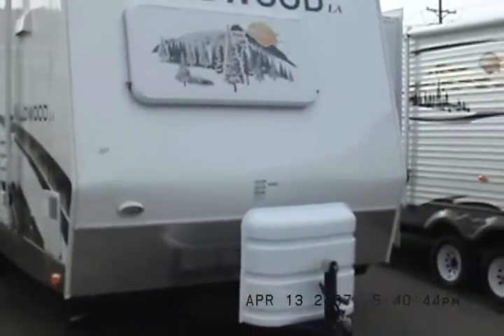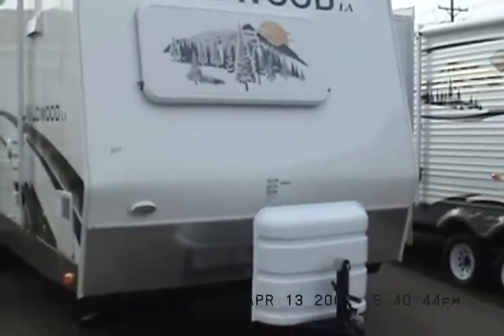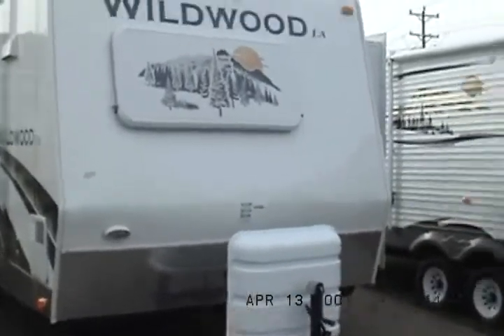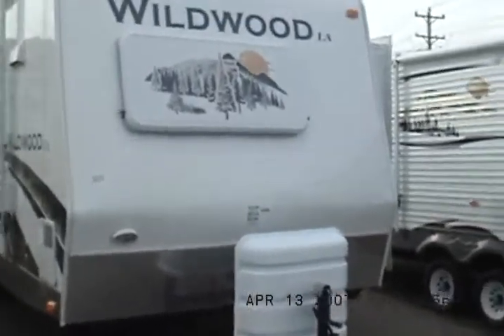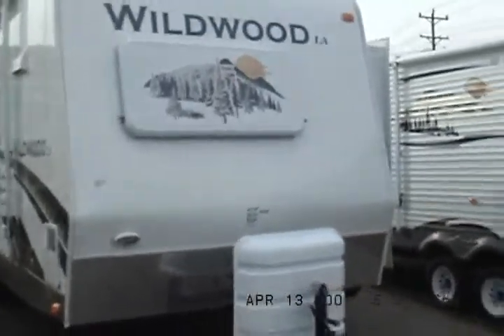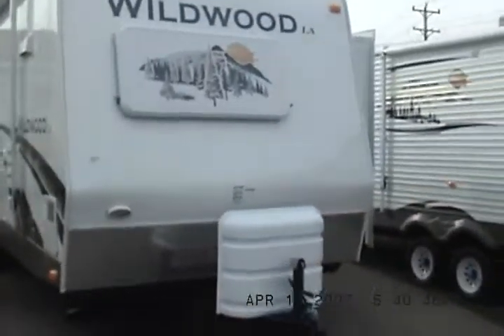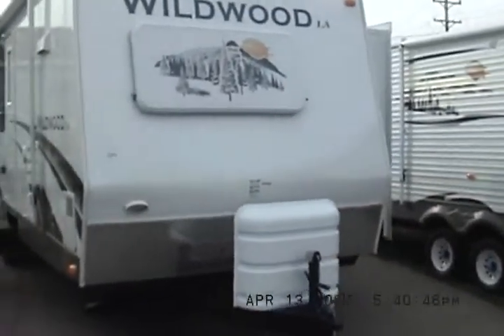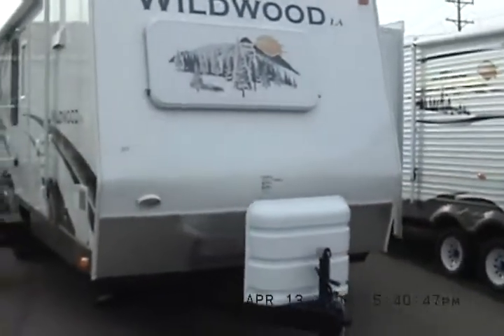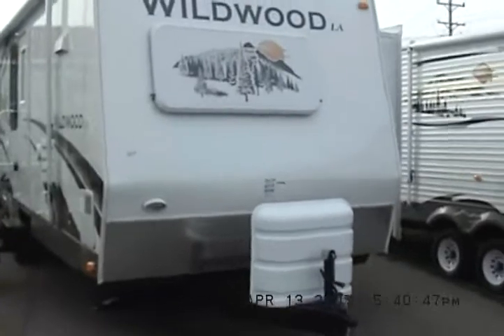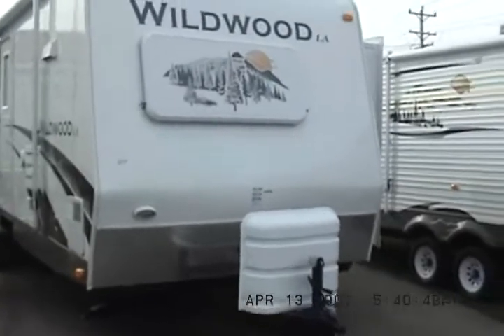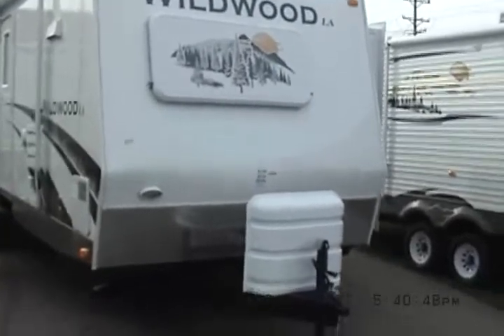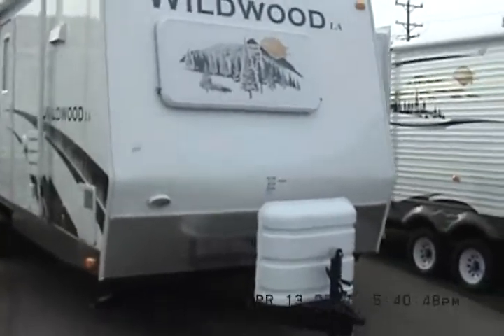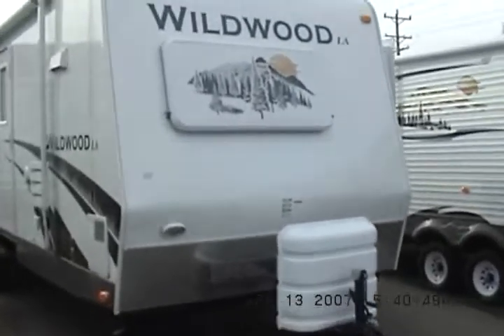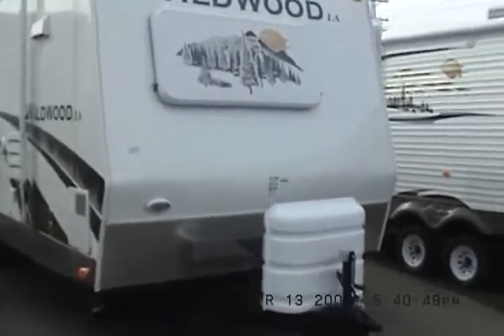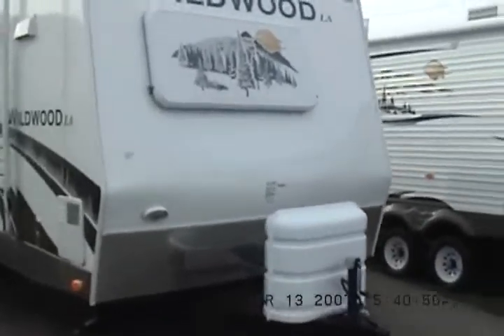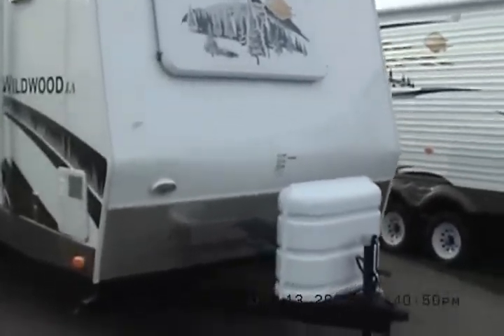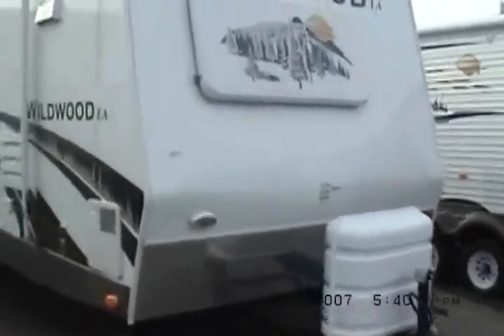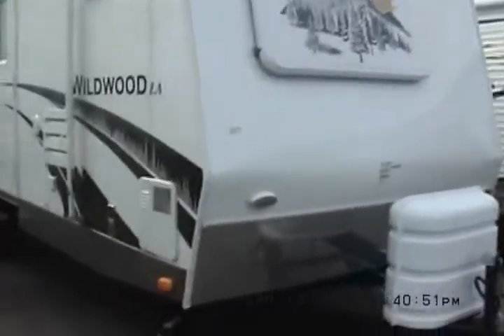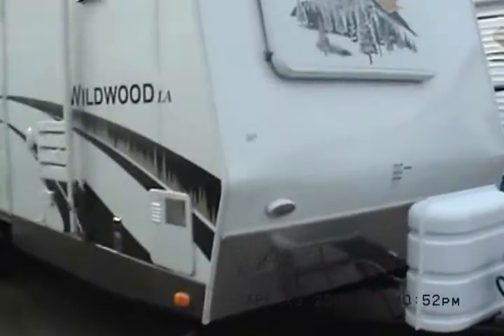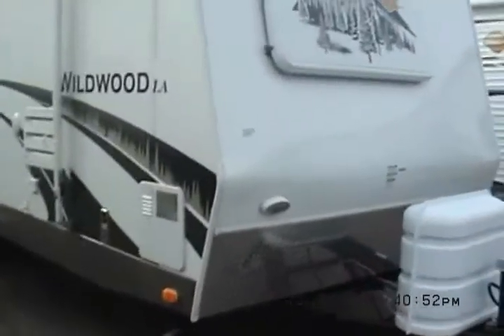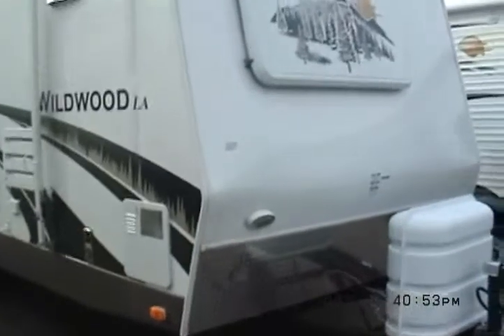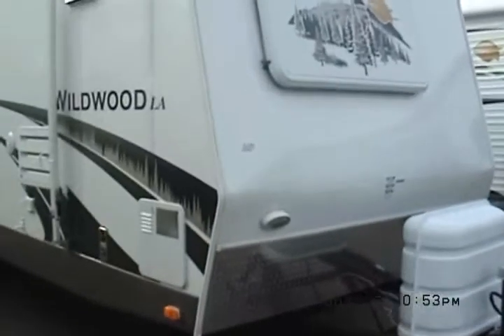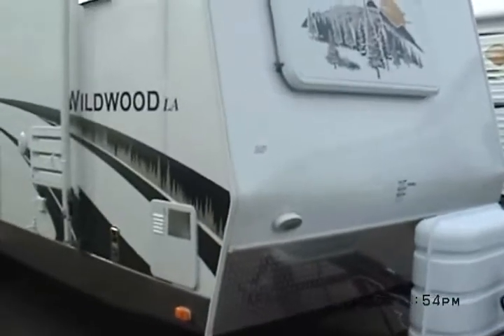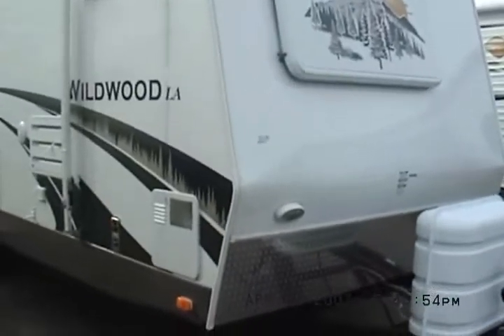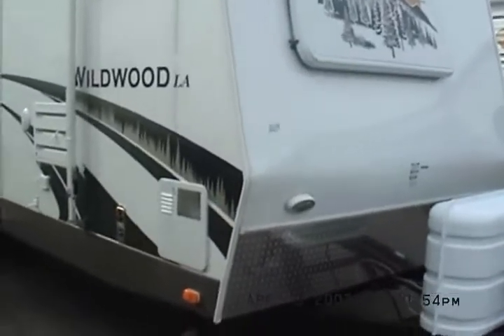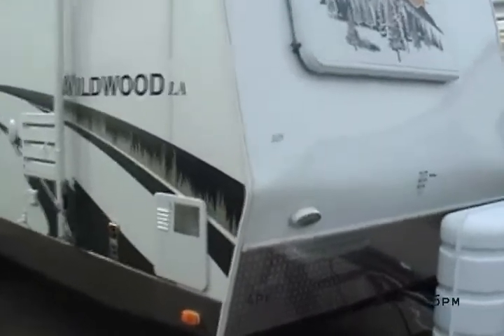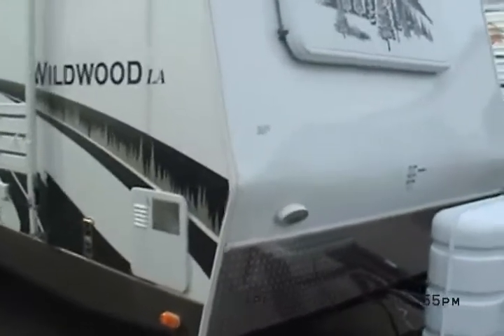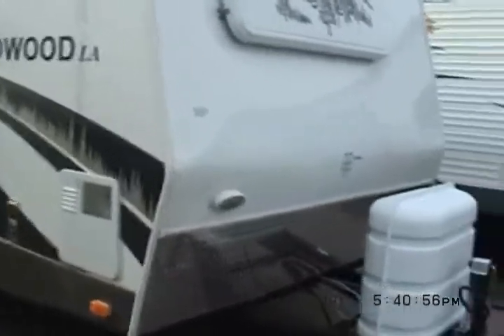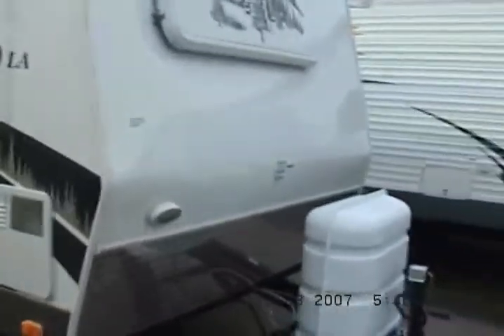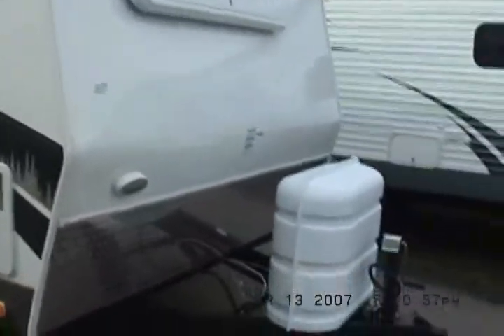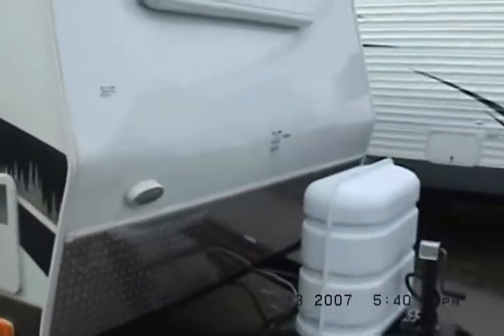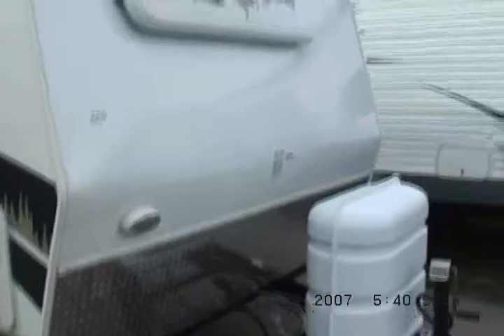I'm Kelly from Kelly Hicks Construction in Sublette, Illinois, and we're going to give you a tour of our Wildwood LA 292 FKSS. I'll tell you a few features about it.